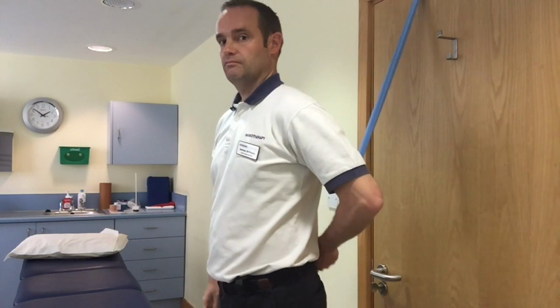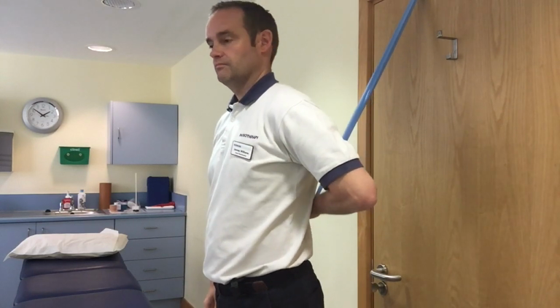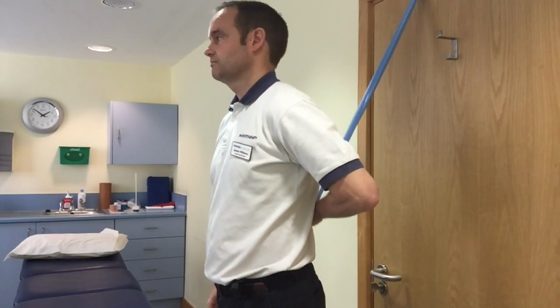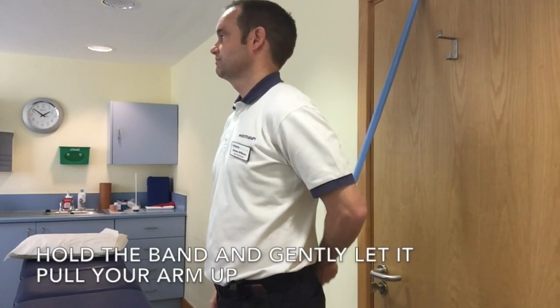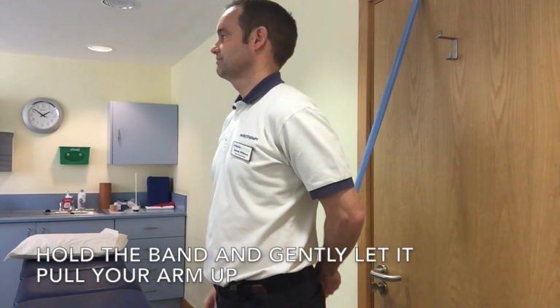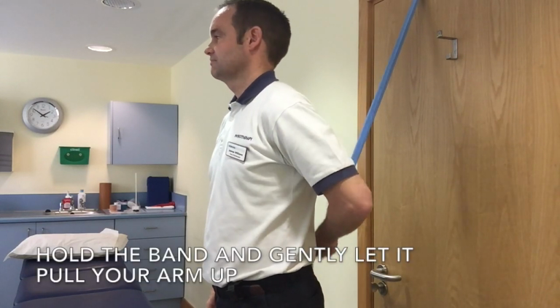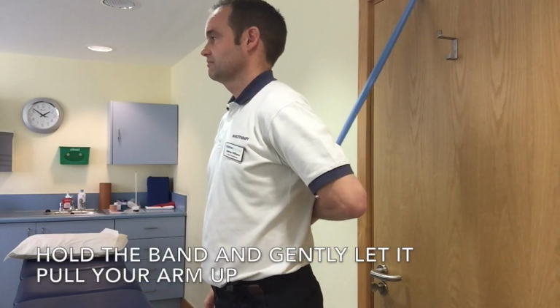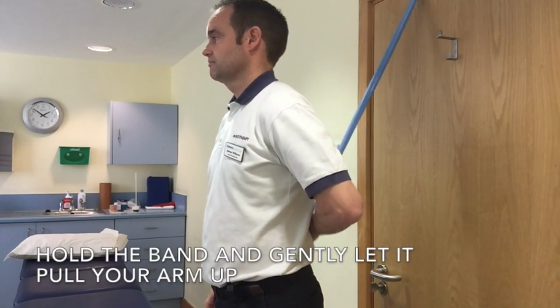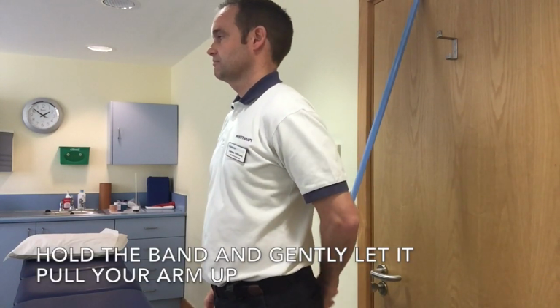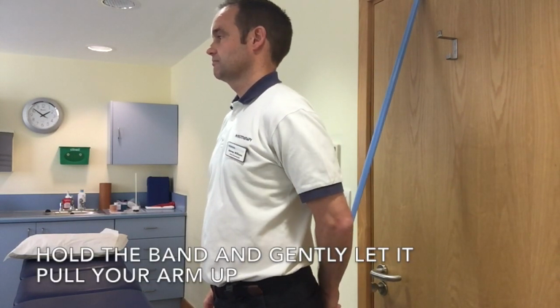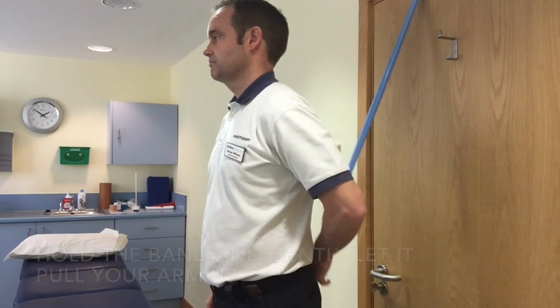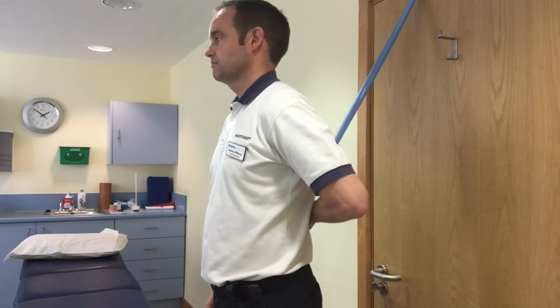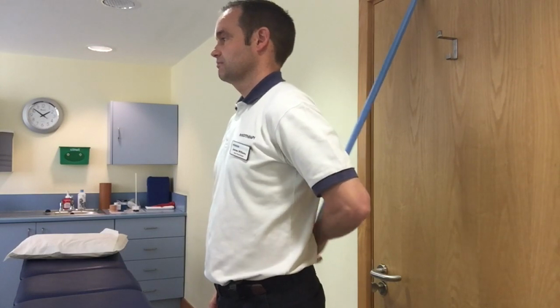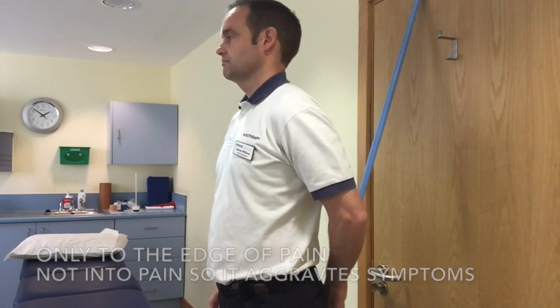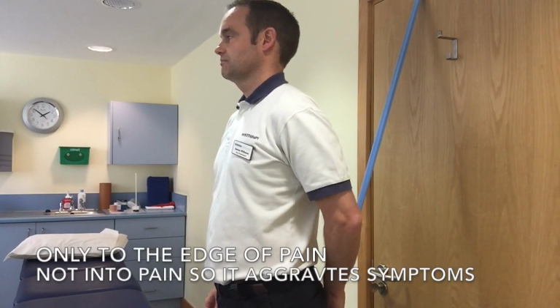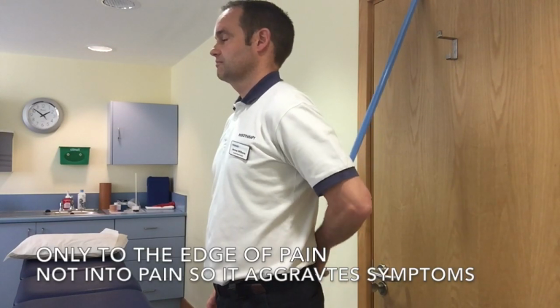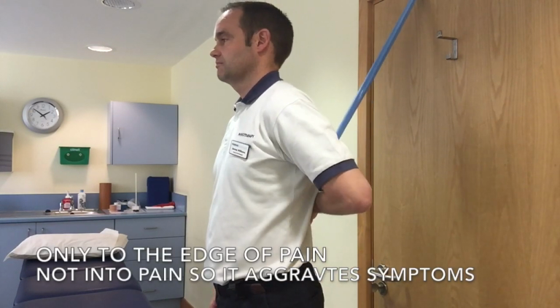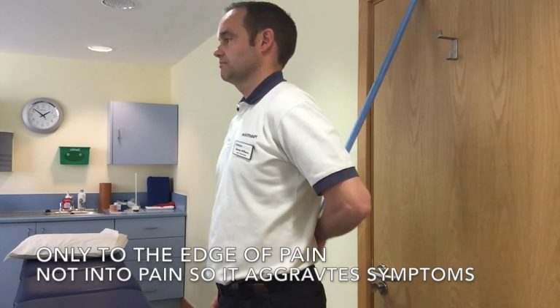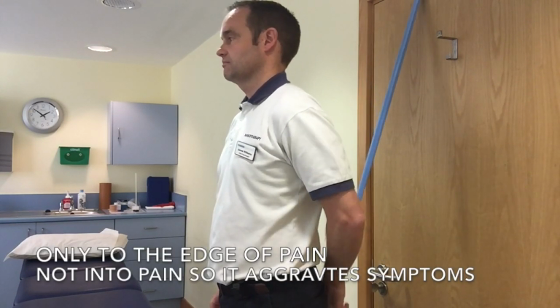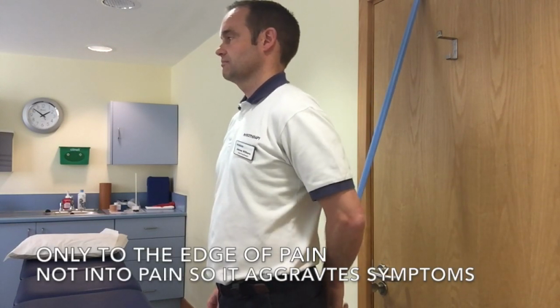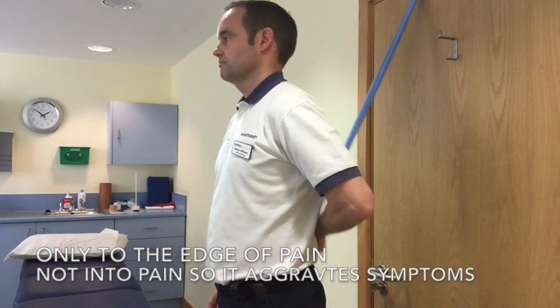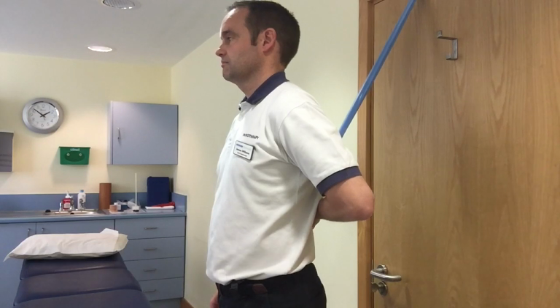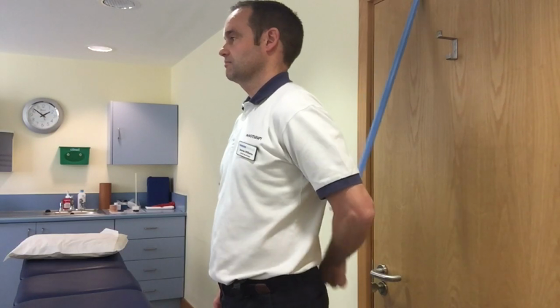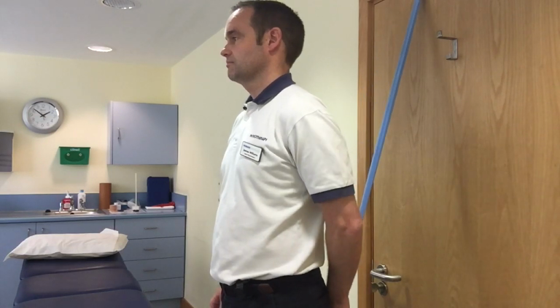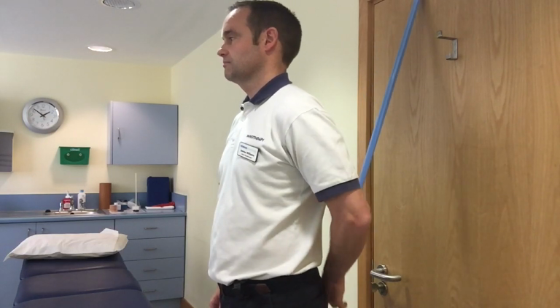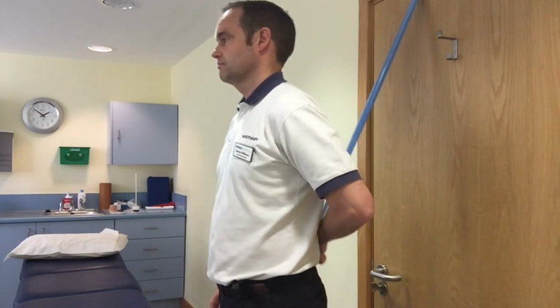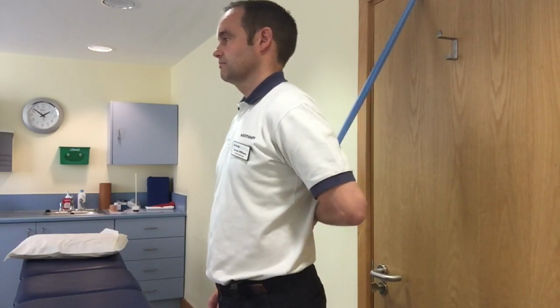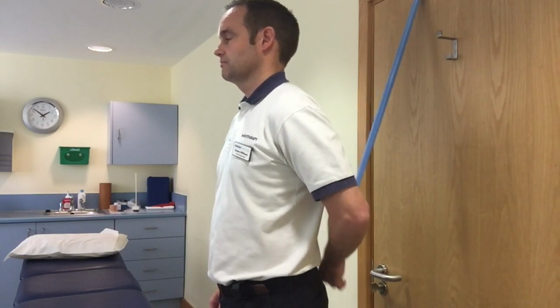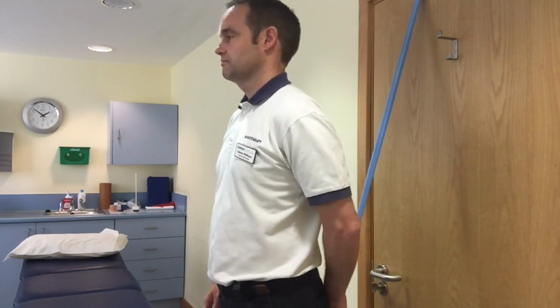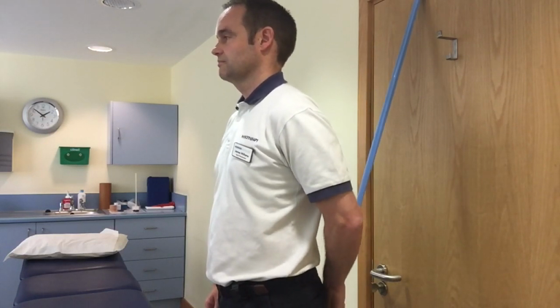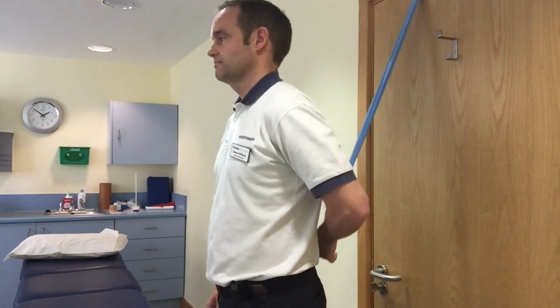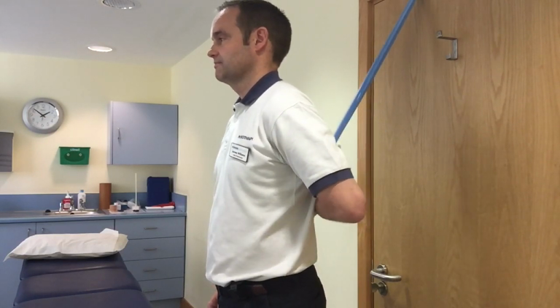Hold the band behind you after tying a knot in it and putting it in the top of the door so it doesn't come out. Just gently let the band pull you up and pull down. Do this as a repetitive movement to help with the range of movement.